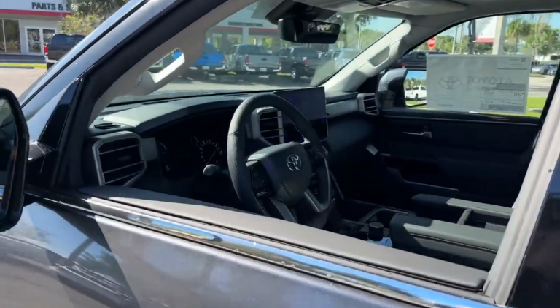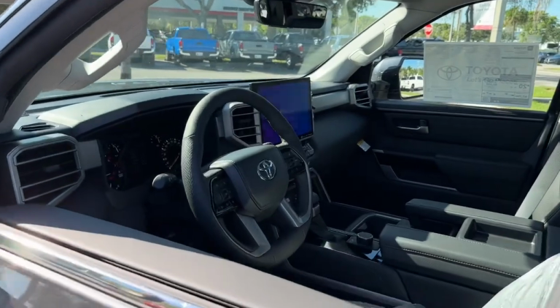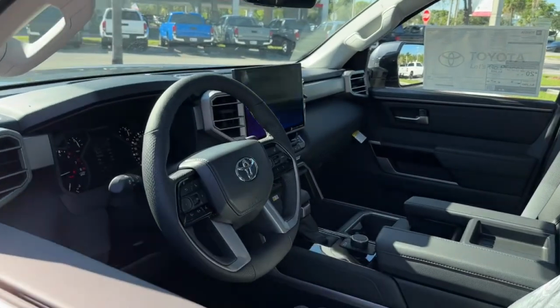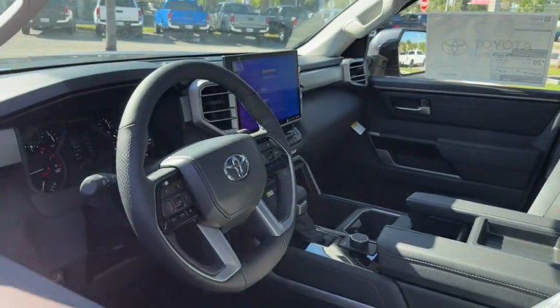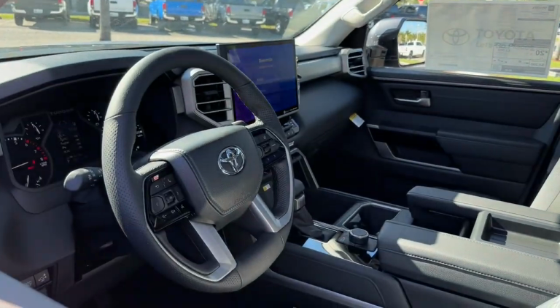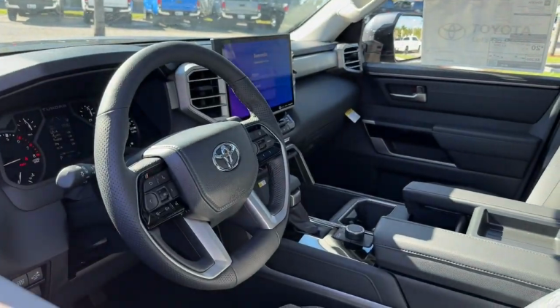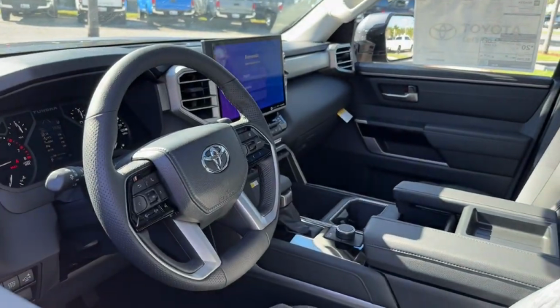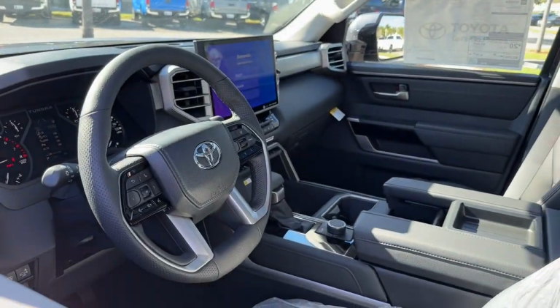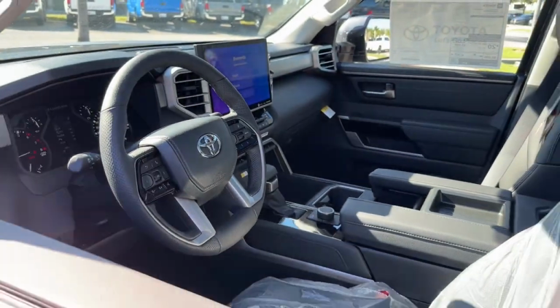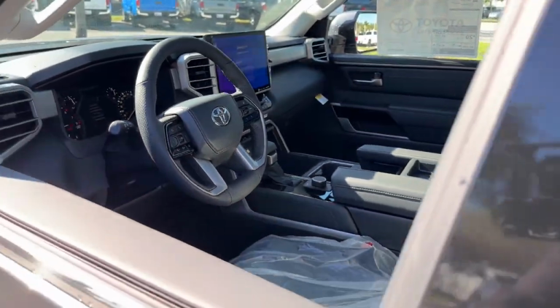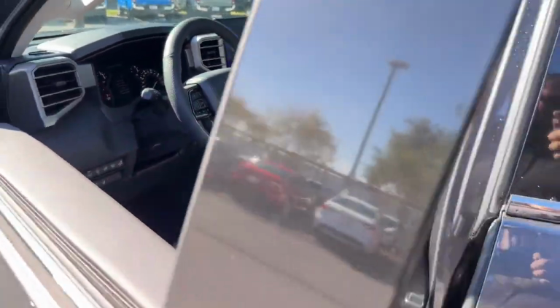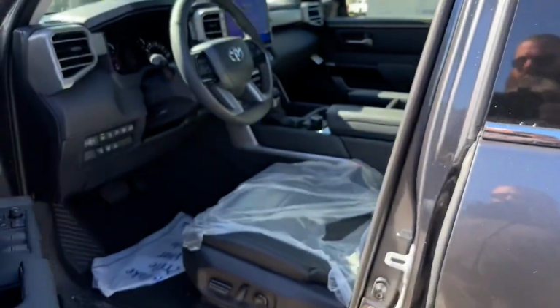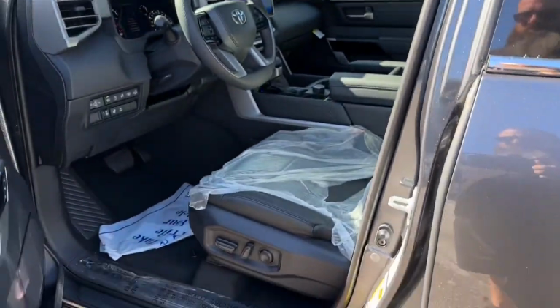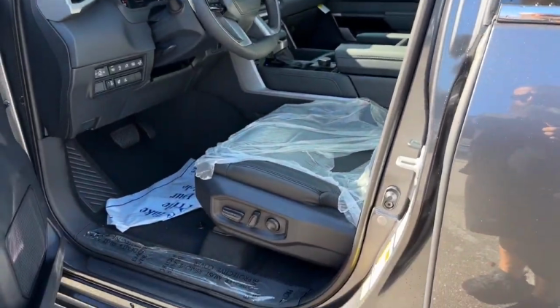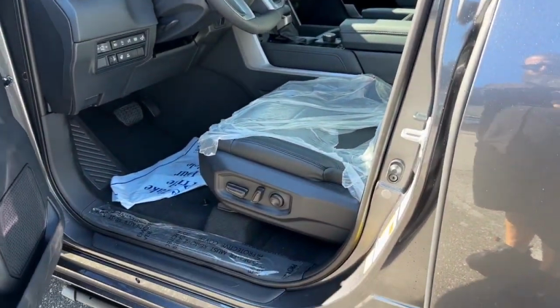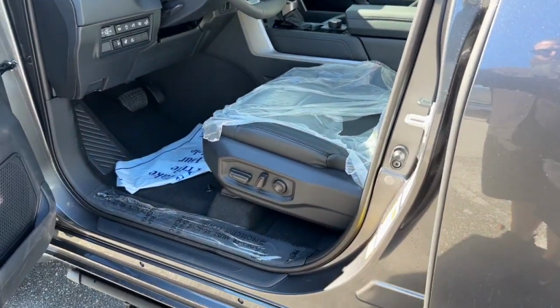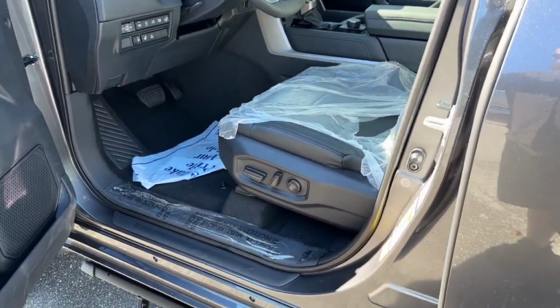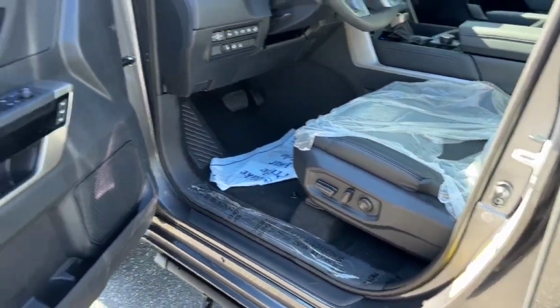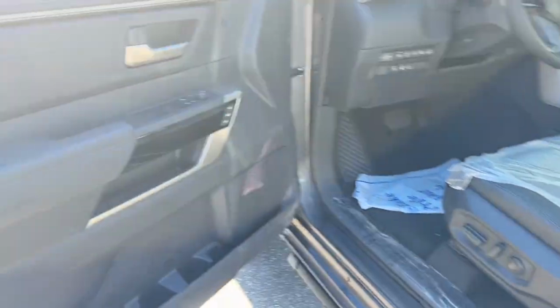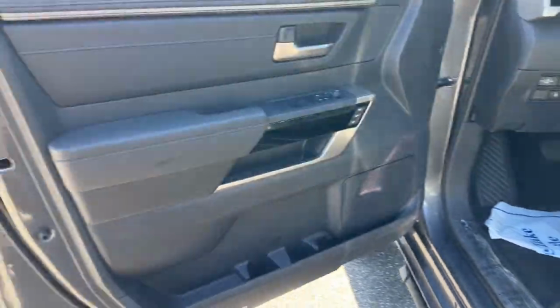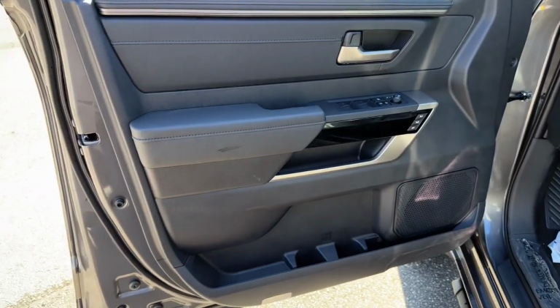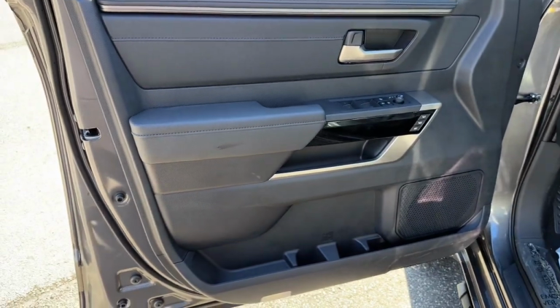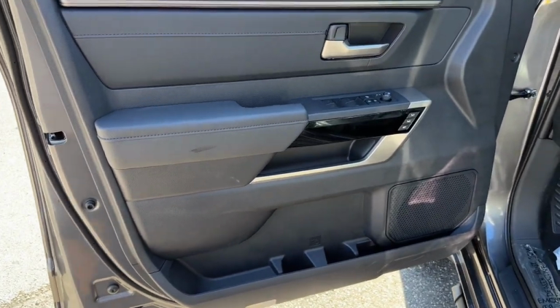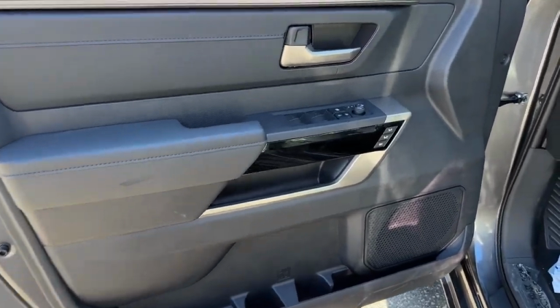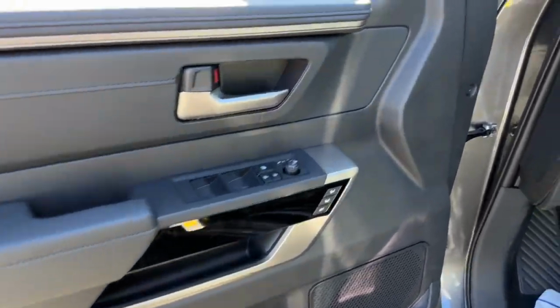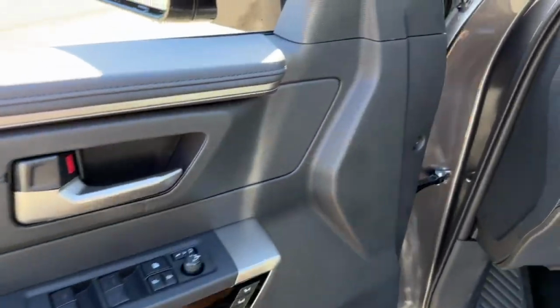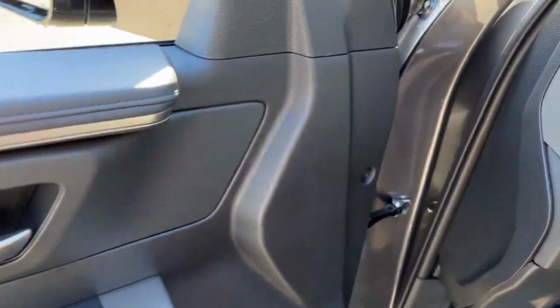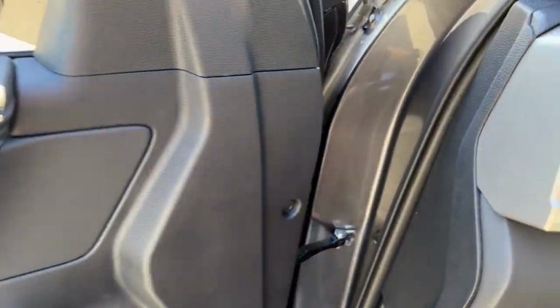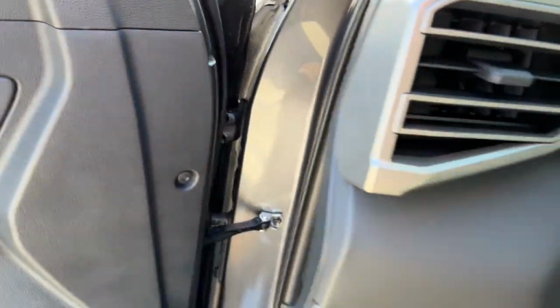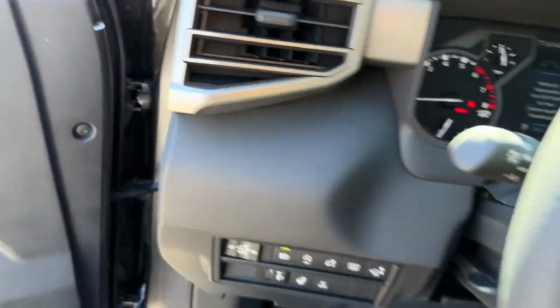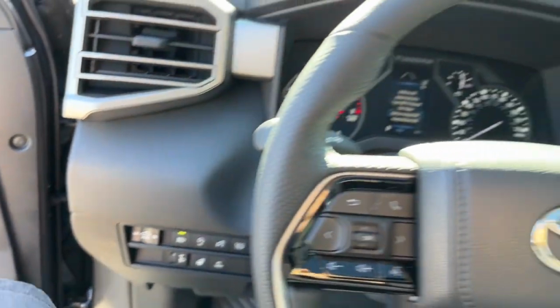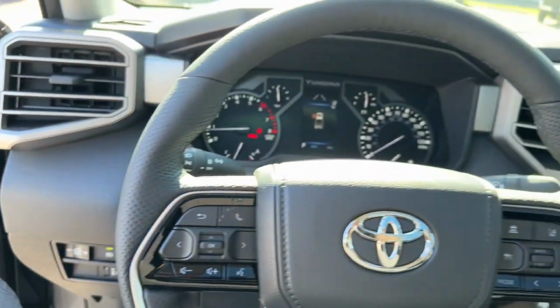Feel confident about the project in this capable Tundra. Treat yourself to a test drive today. Our staff will toss you the keys and give you an outstanding customer experience.